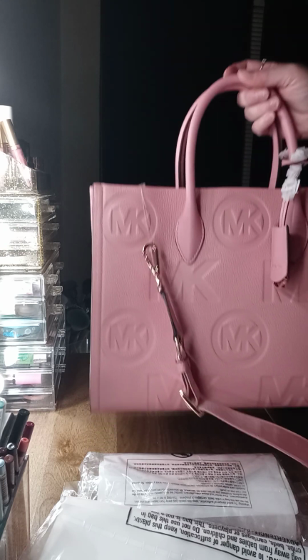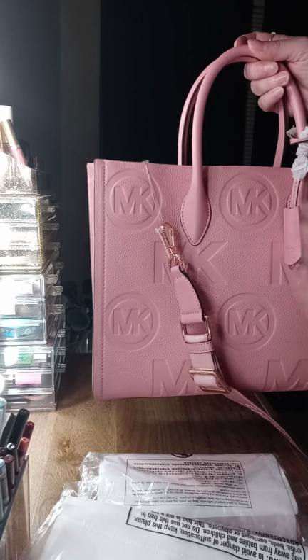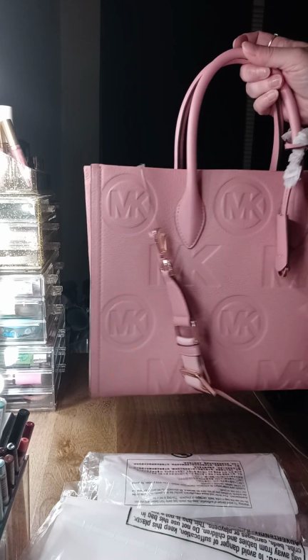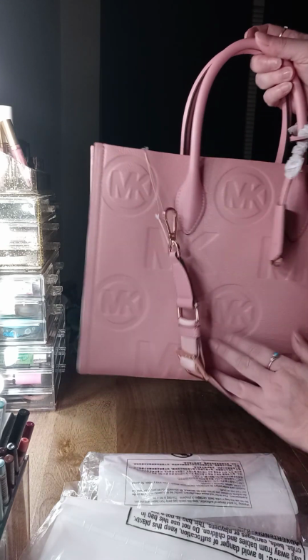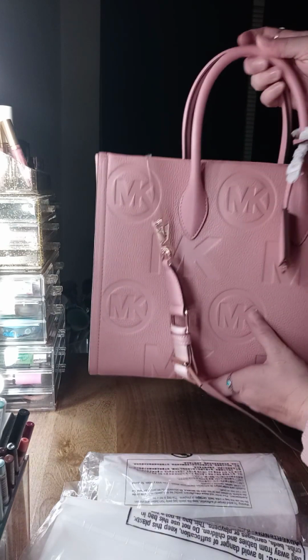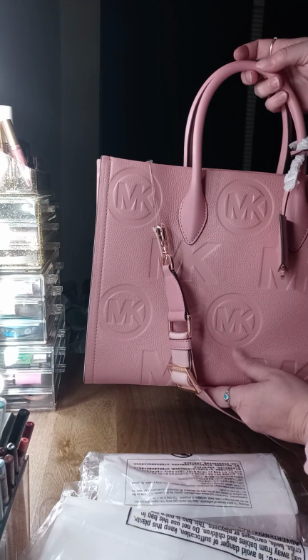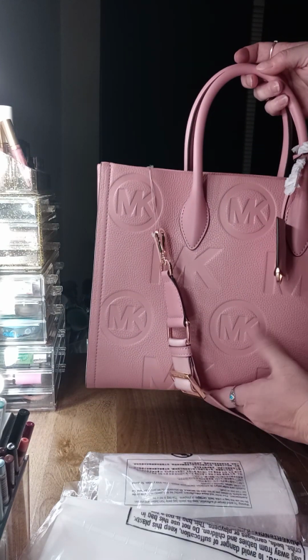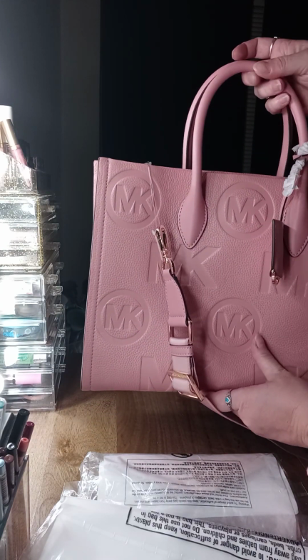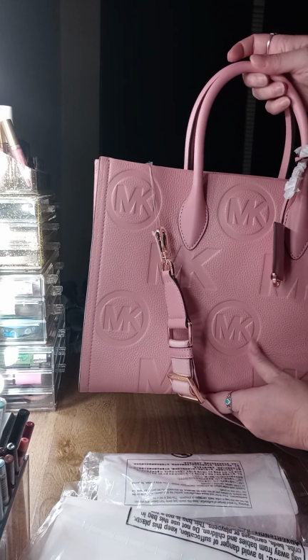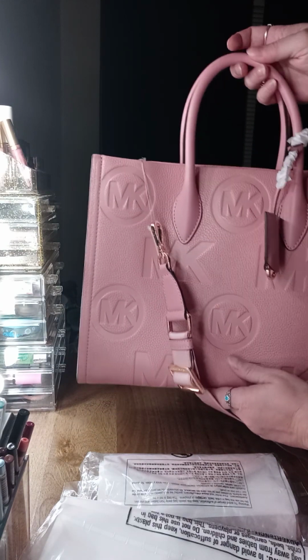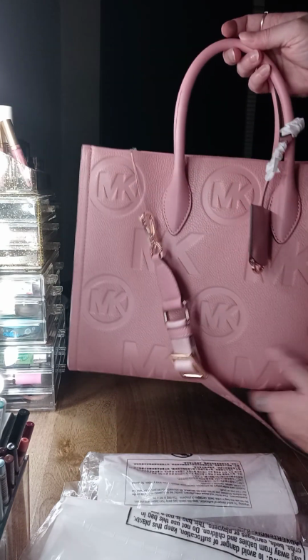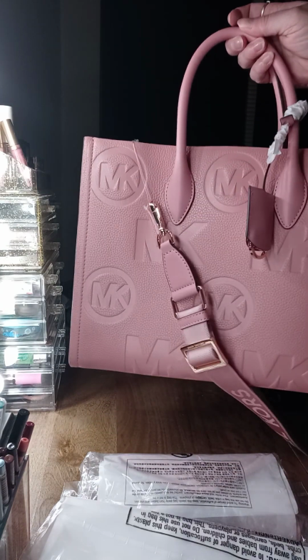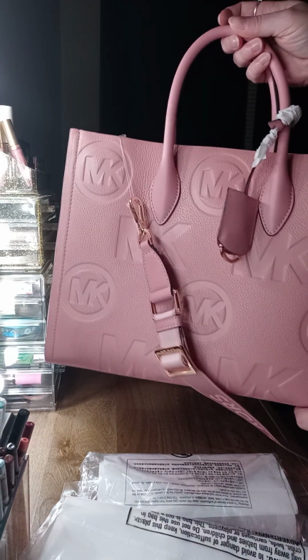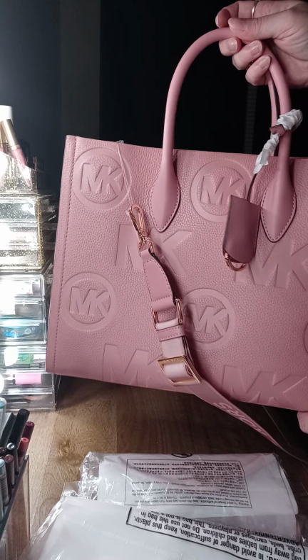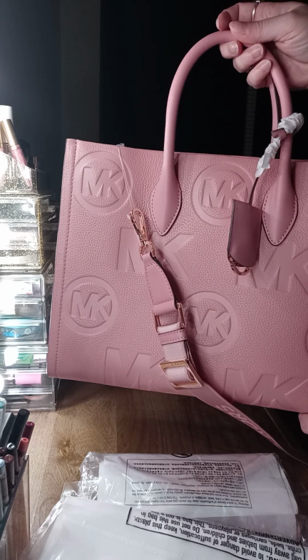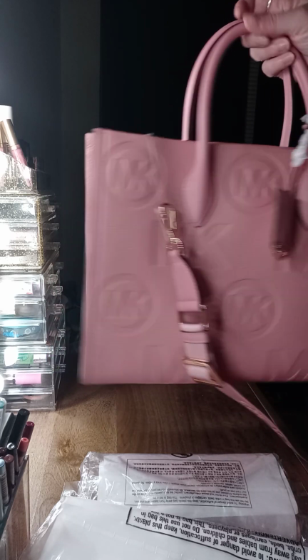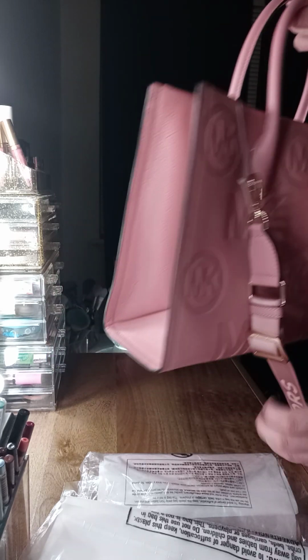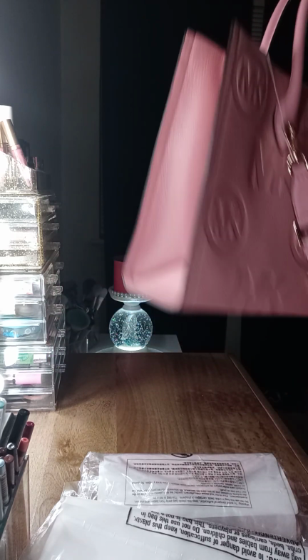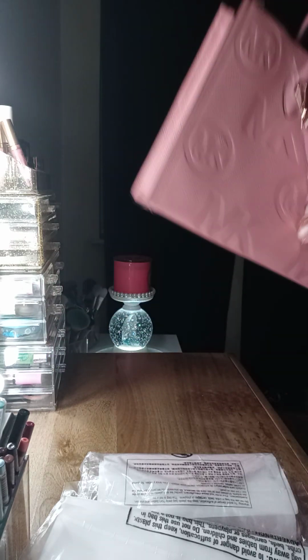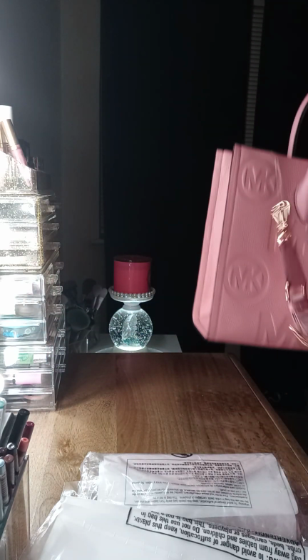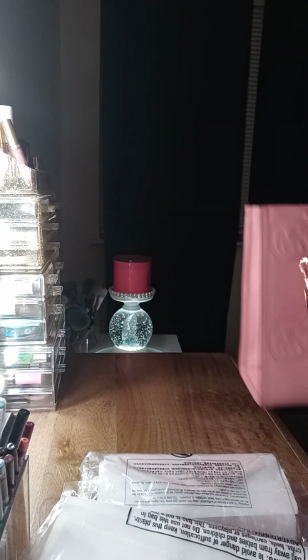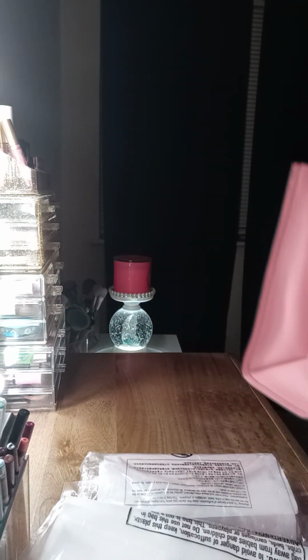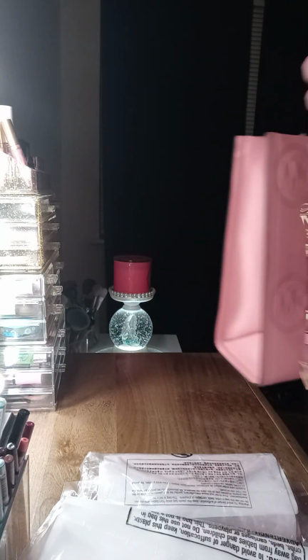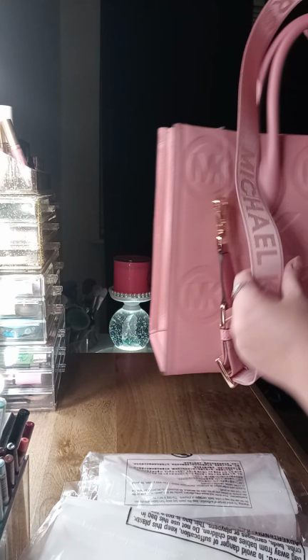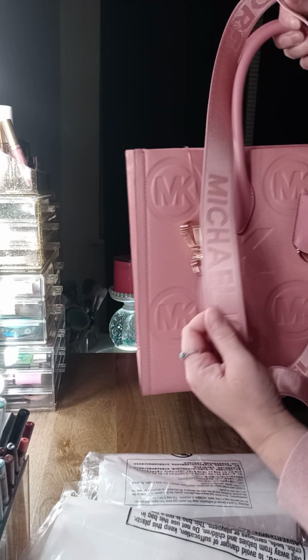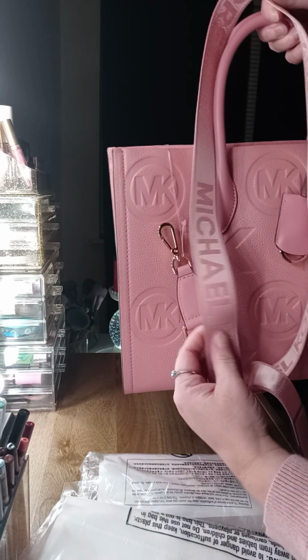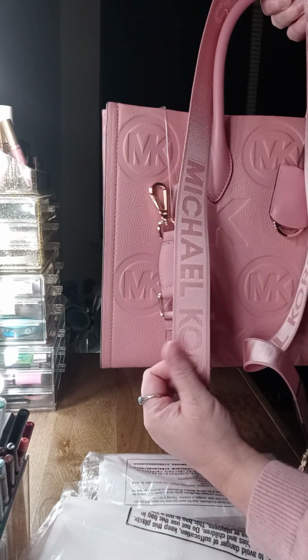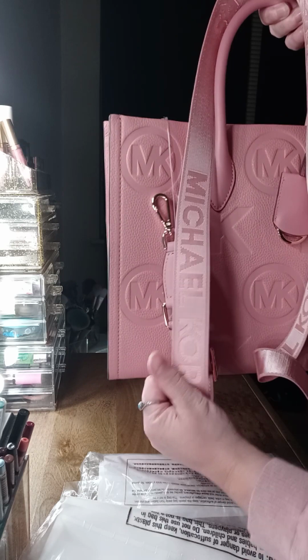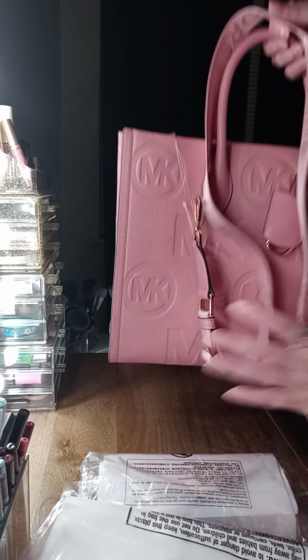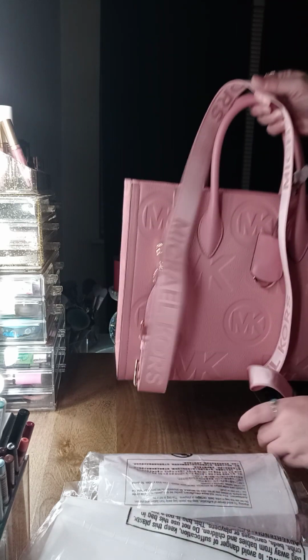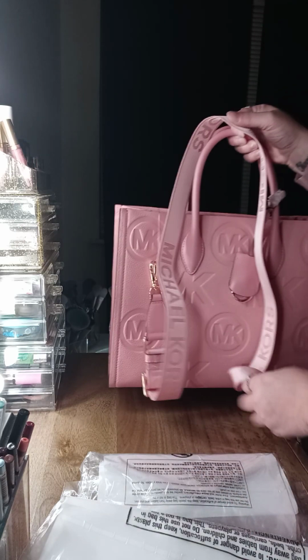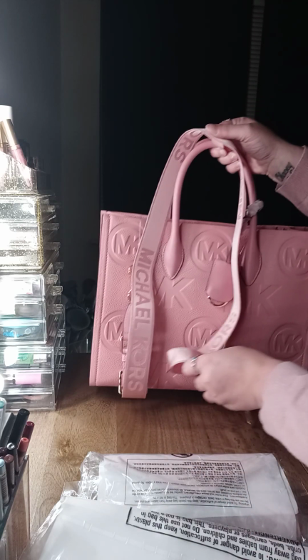This is about the same size as the Marc Jacobs totes. Just very pretty, pretty pink color.